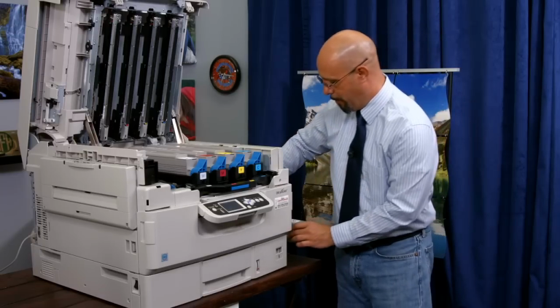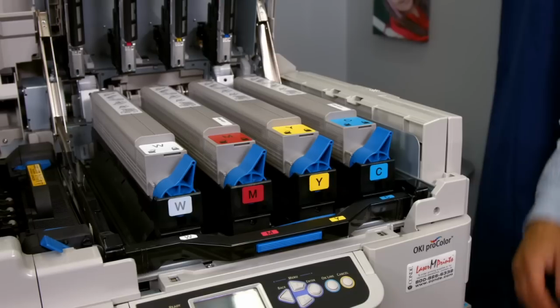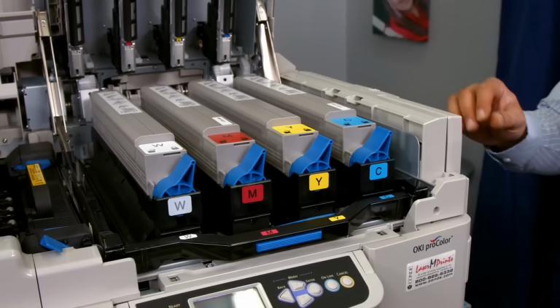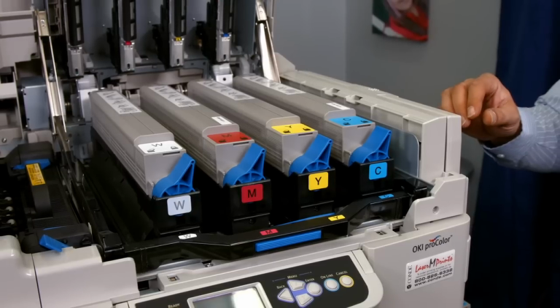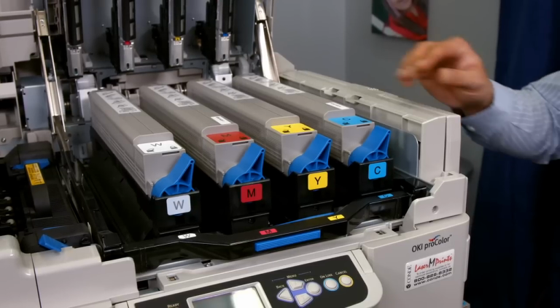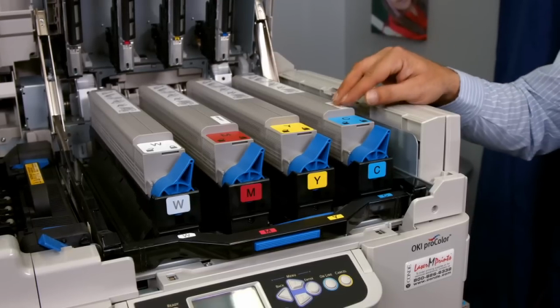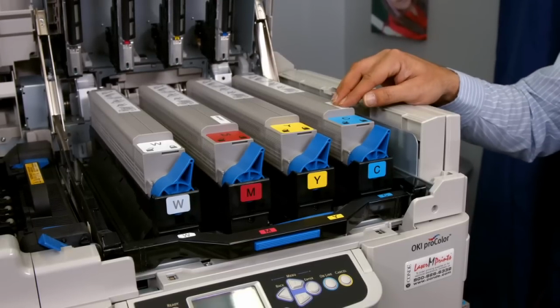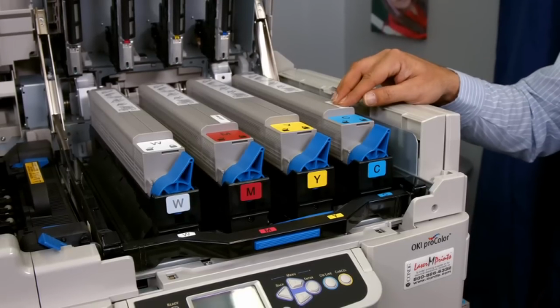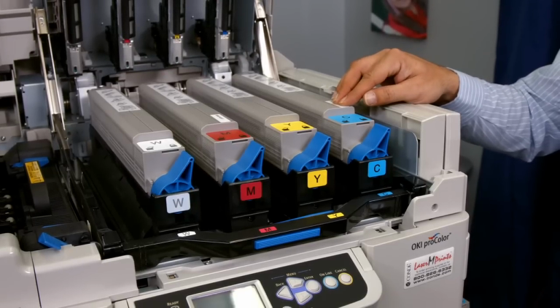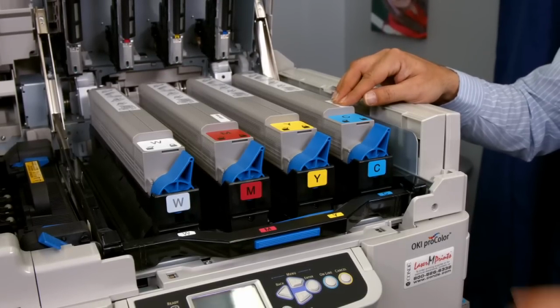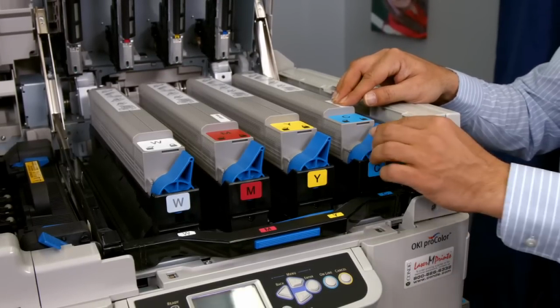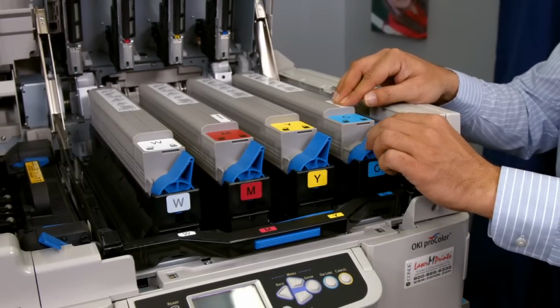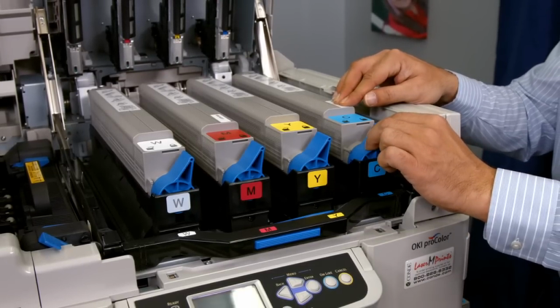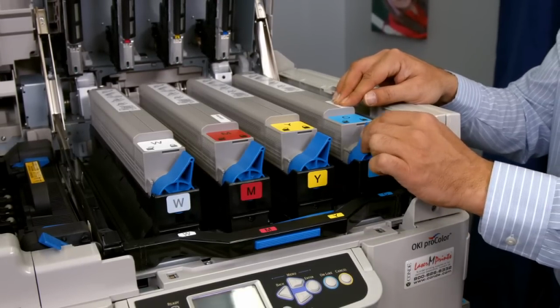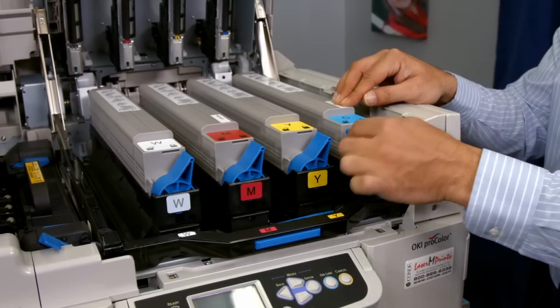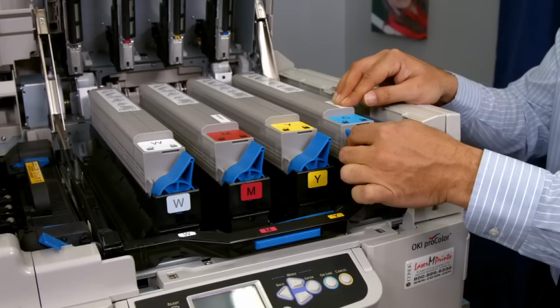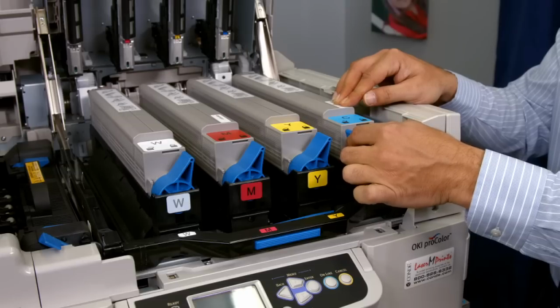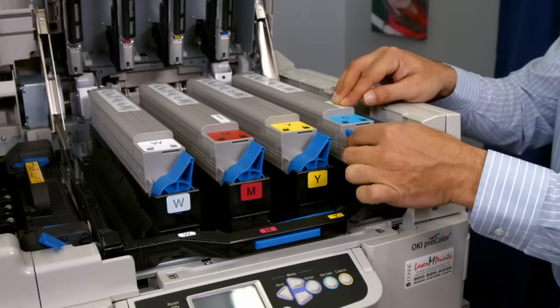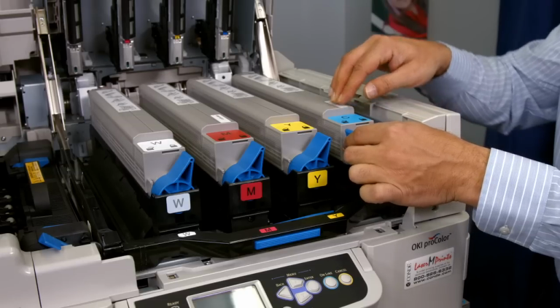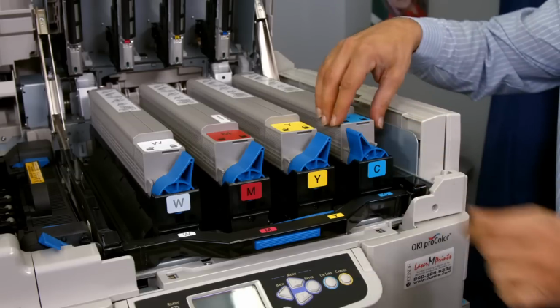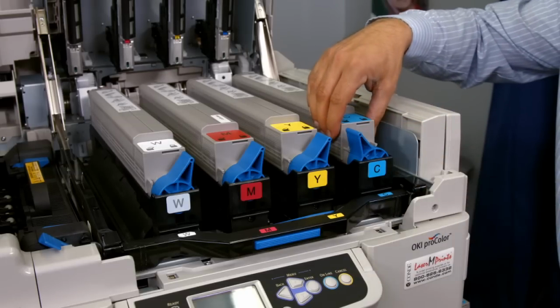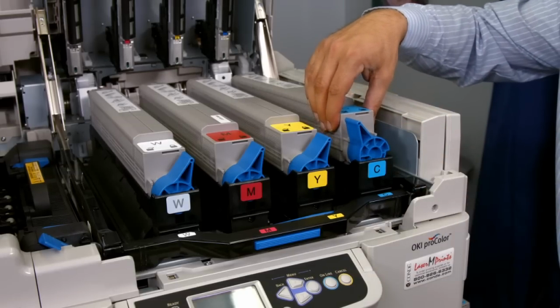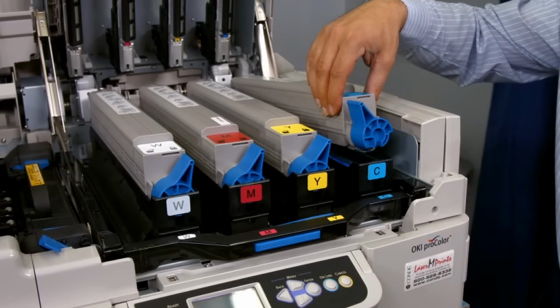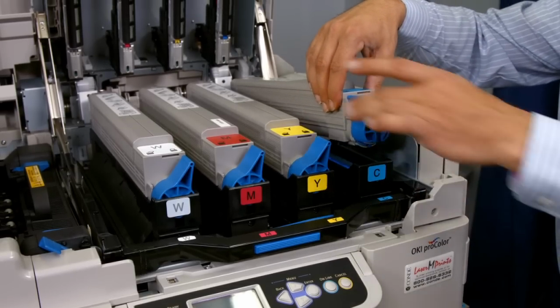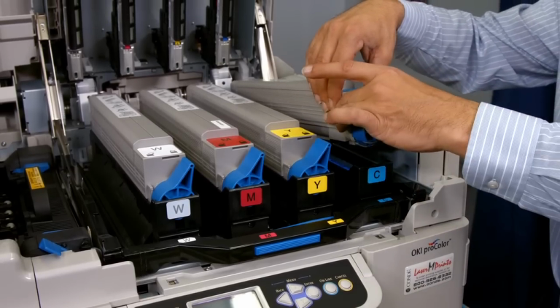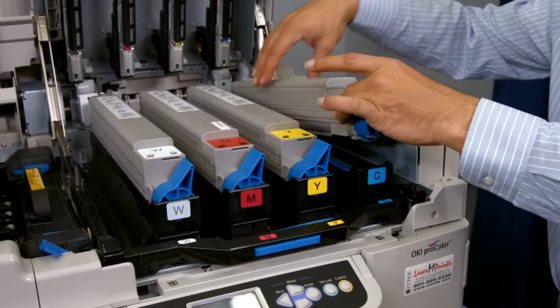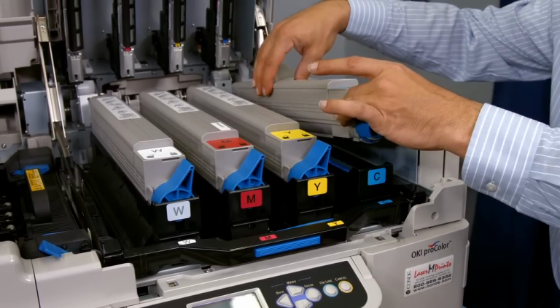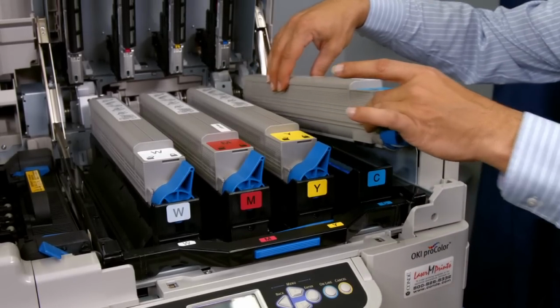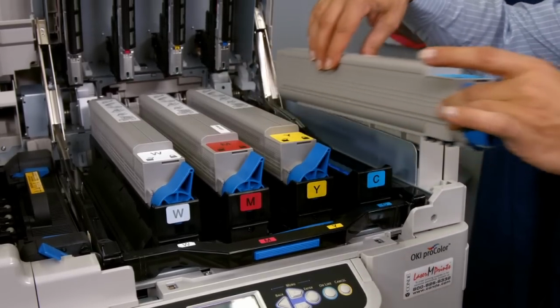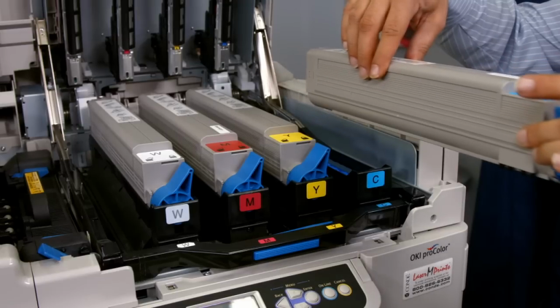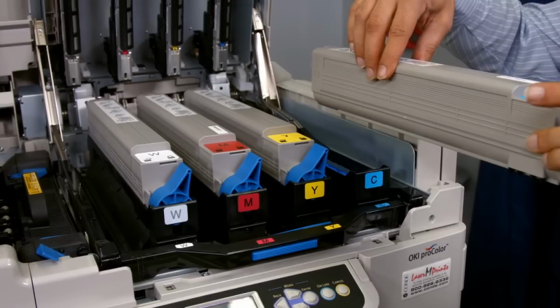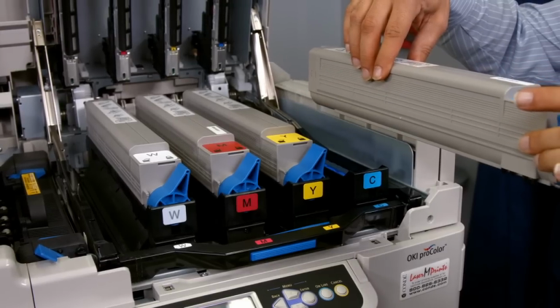Now that we've done that, let's remove the old cyan toner cartridge. By taking our lock mechanism, moving it to the unlocked position, grabbing the cartridge from the front, and gently sliding it out to remove.